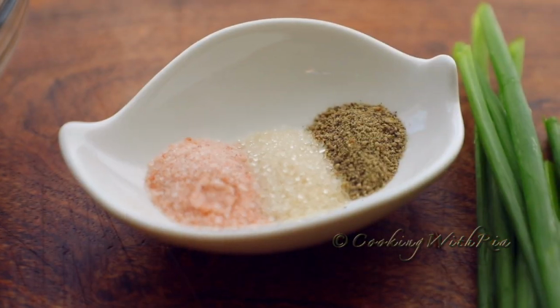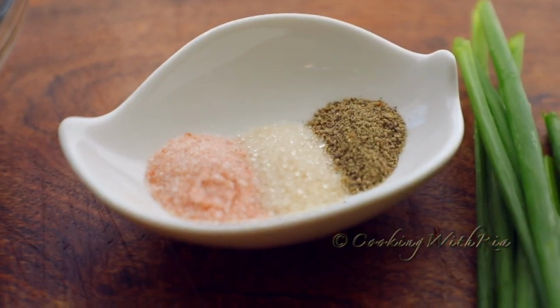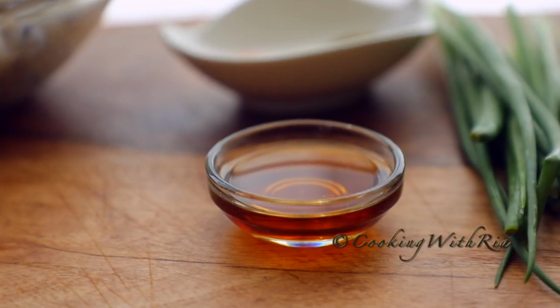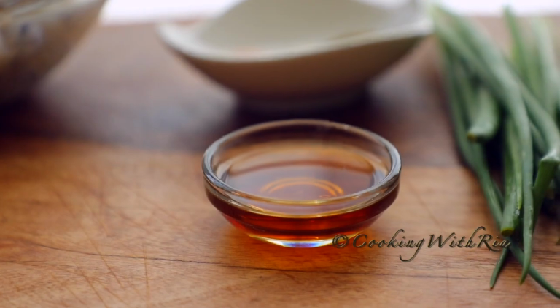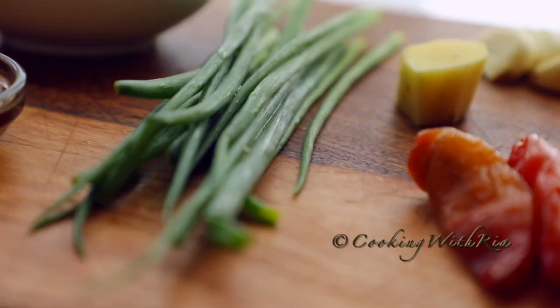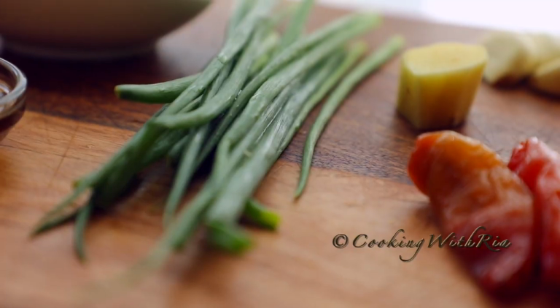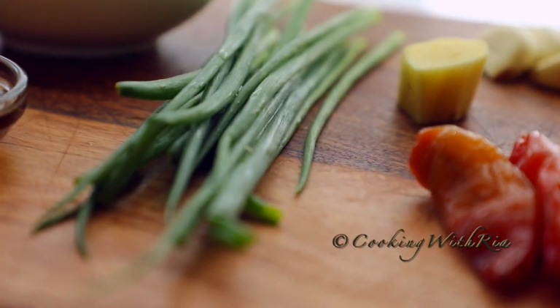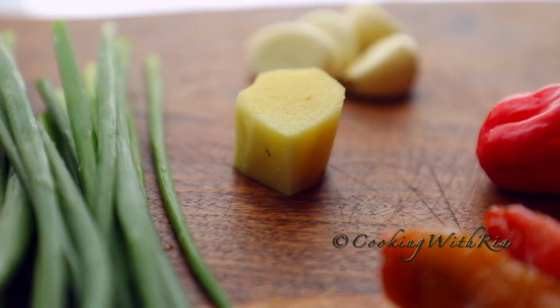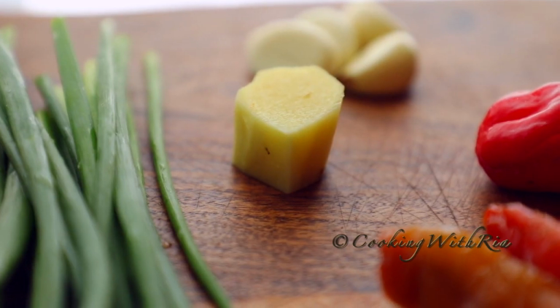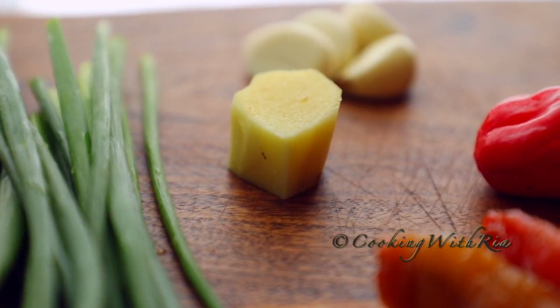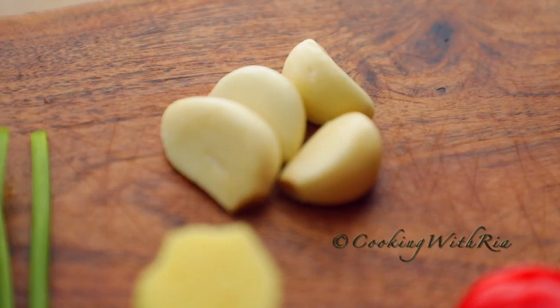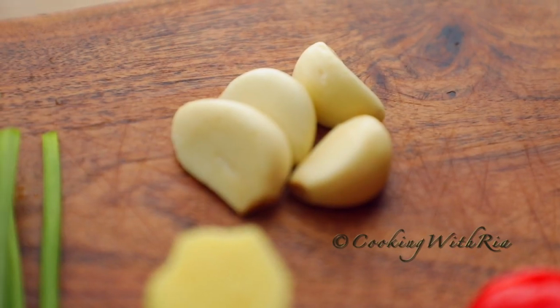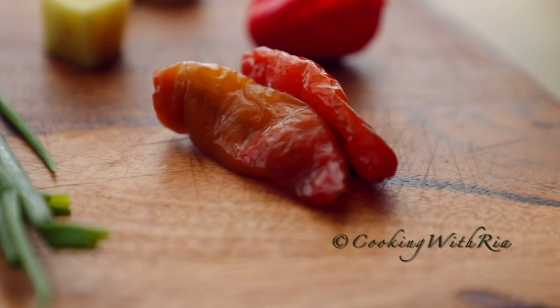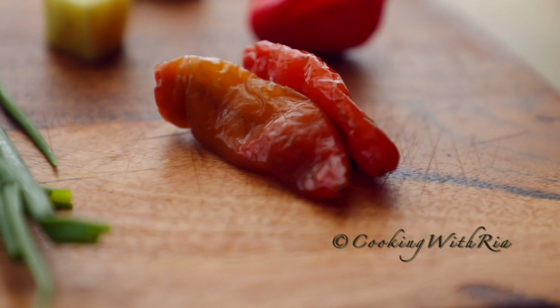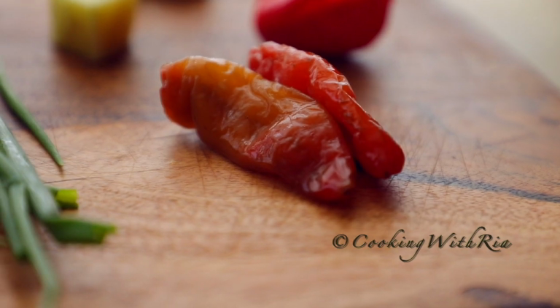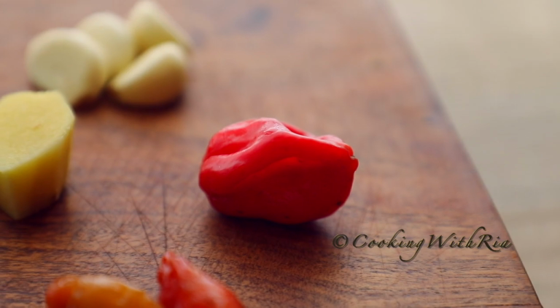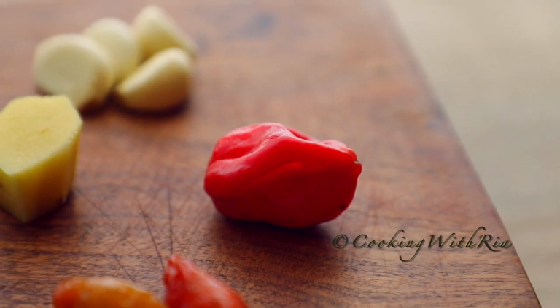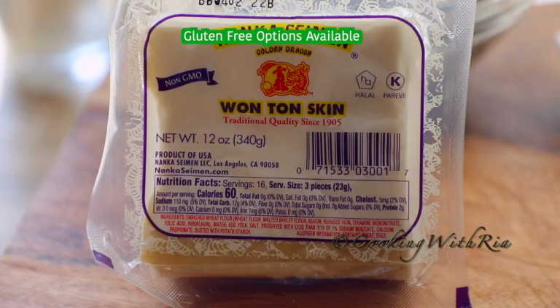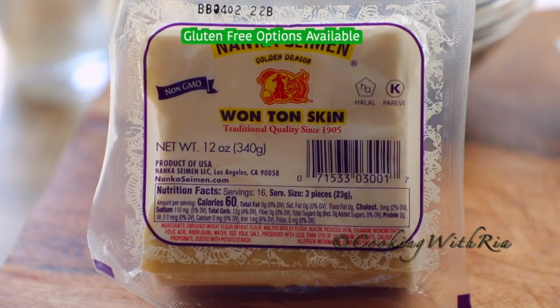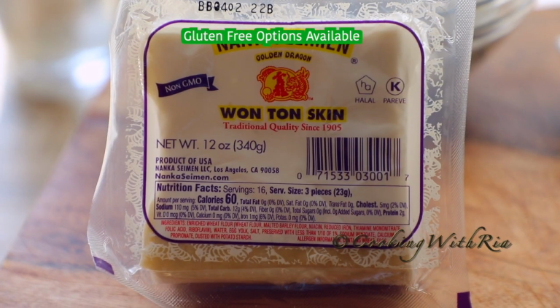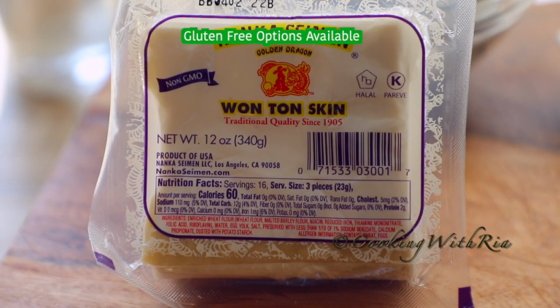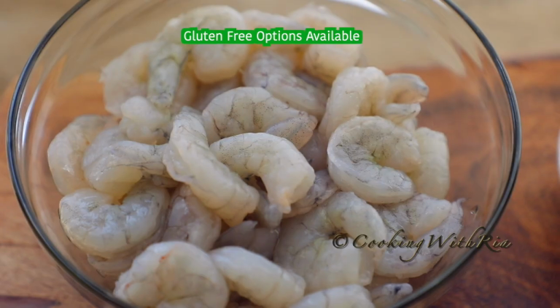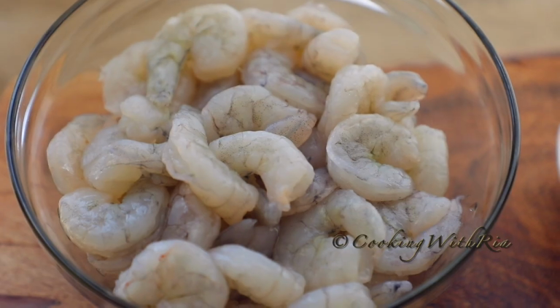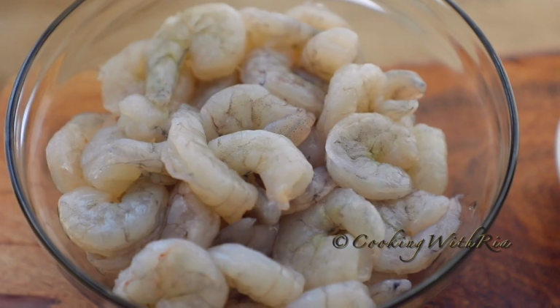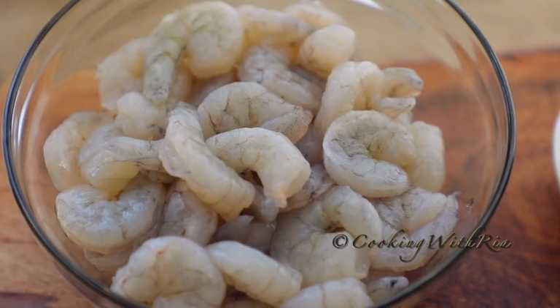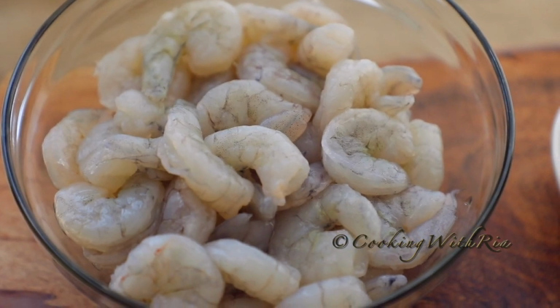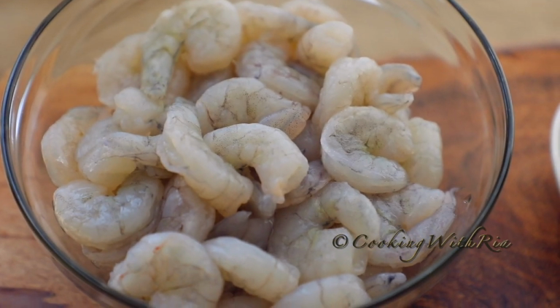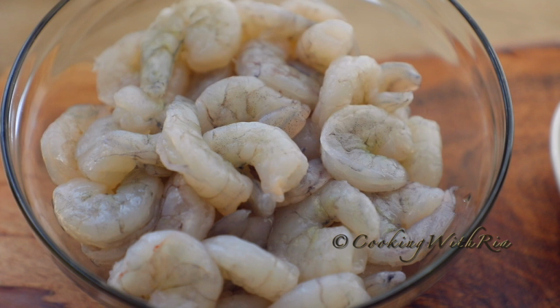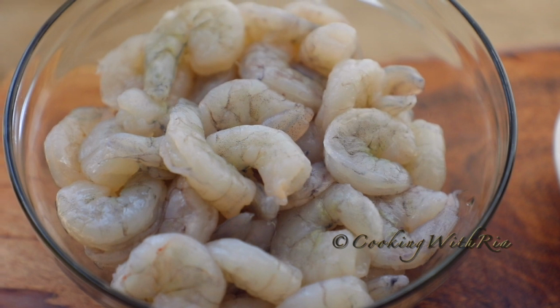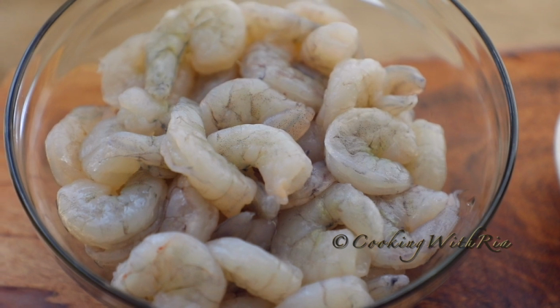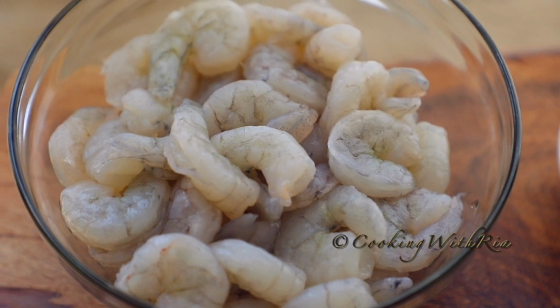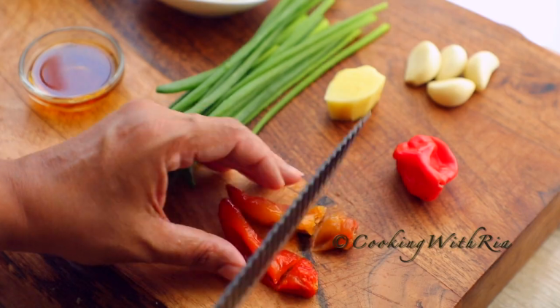The first thing we'll do is to assemble our ingredients — it makes for an easier, less stressful cooking experience. After you've assembled the ingredients, you'll peel, devein, rinse, and drain the shrimp.